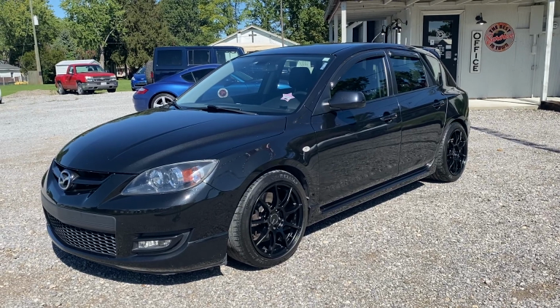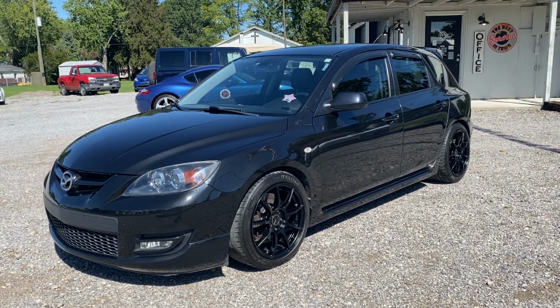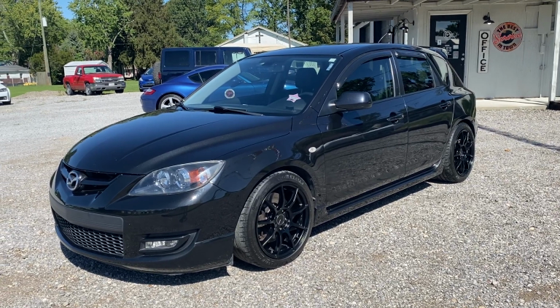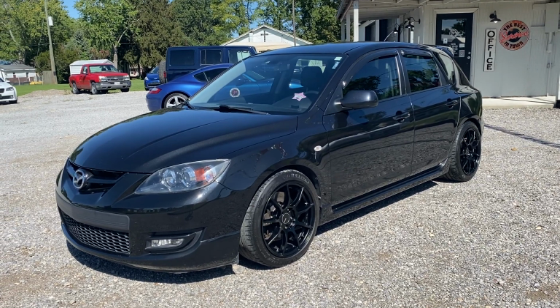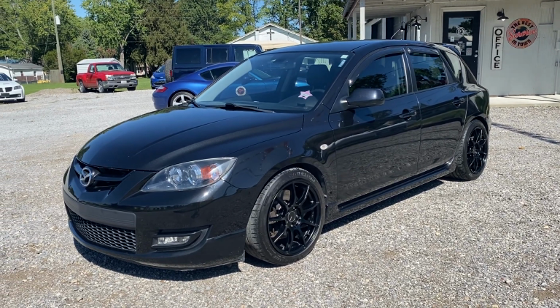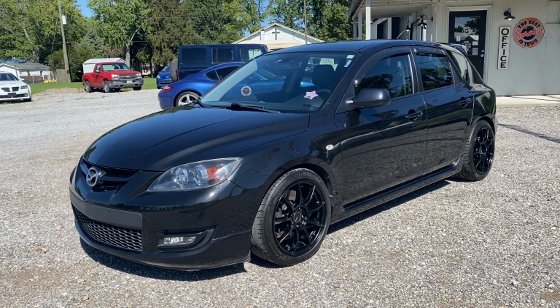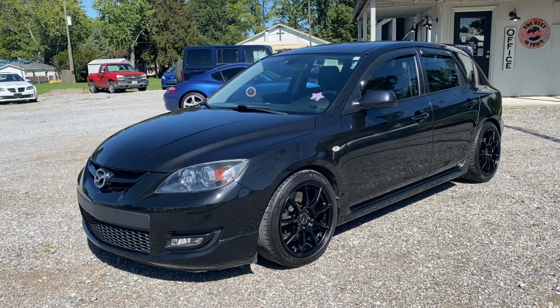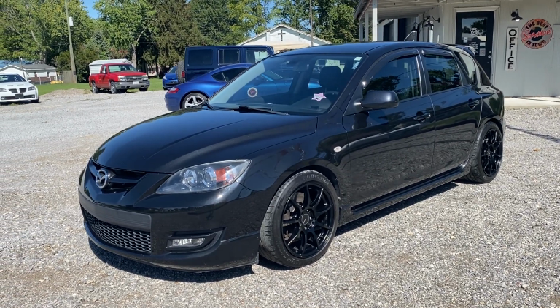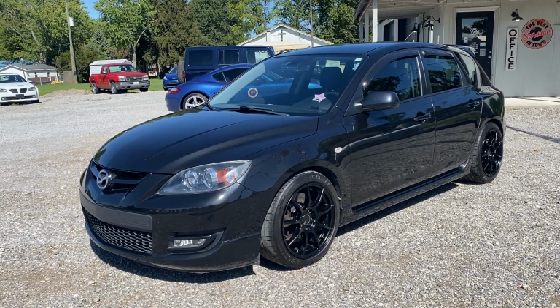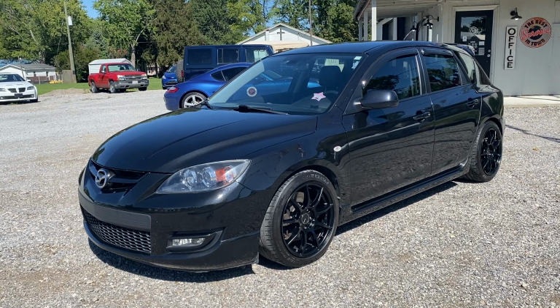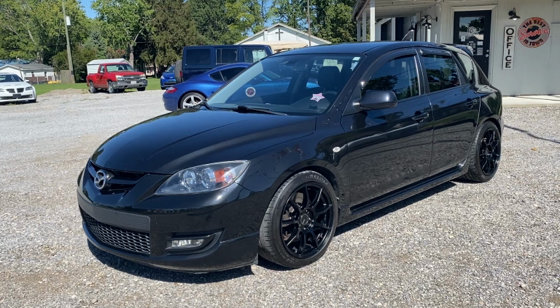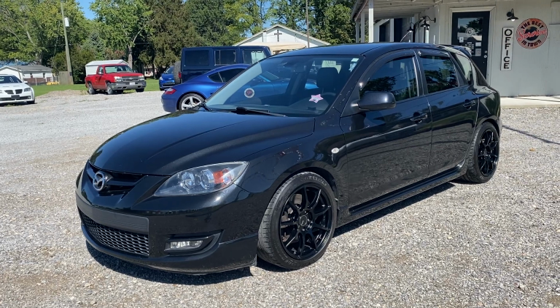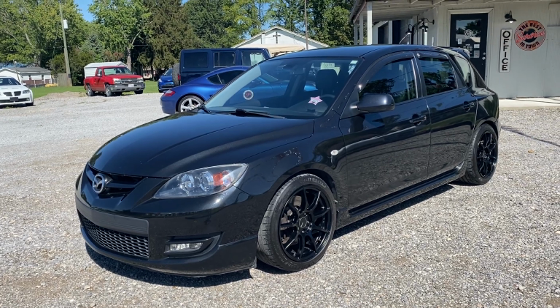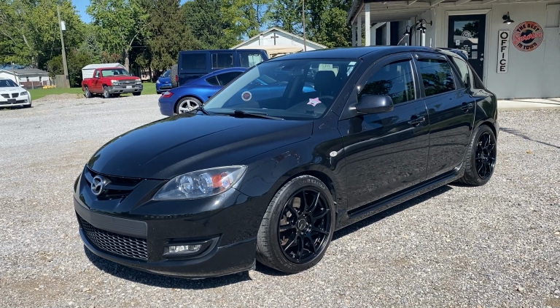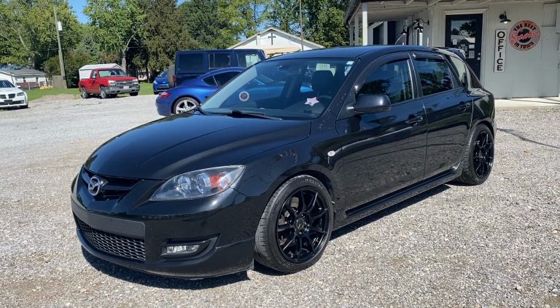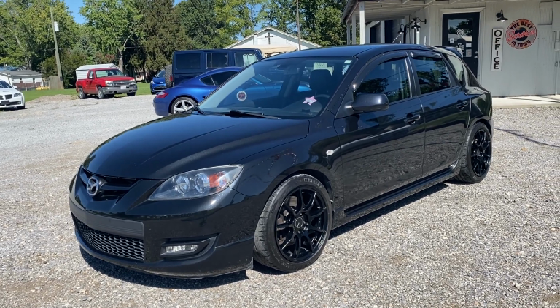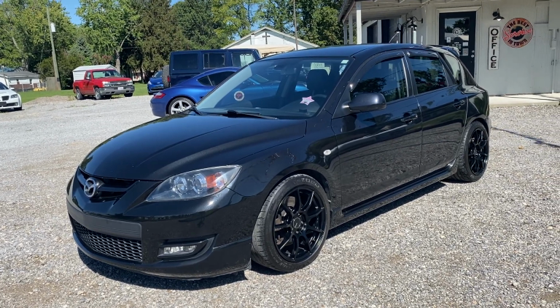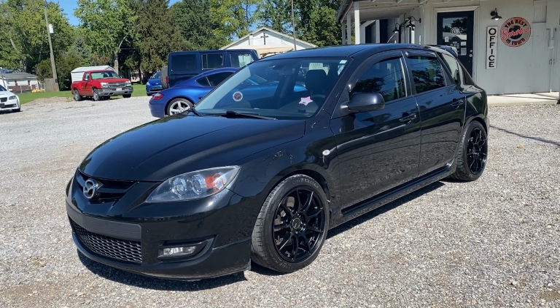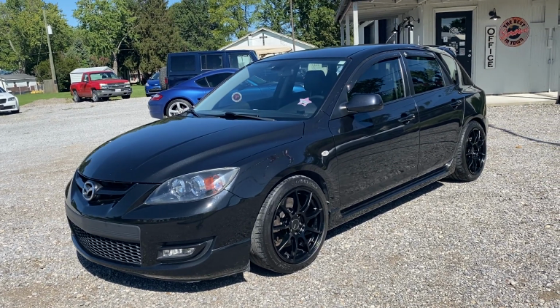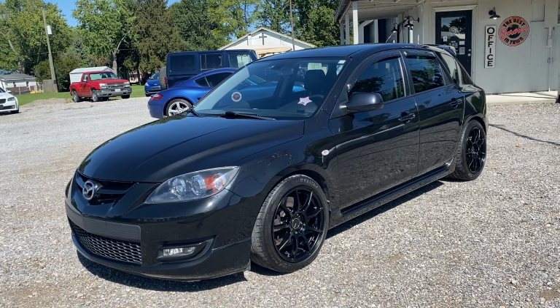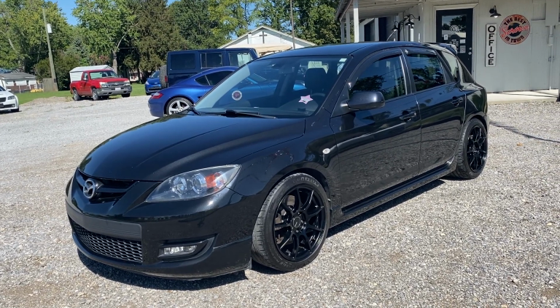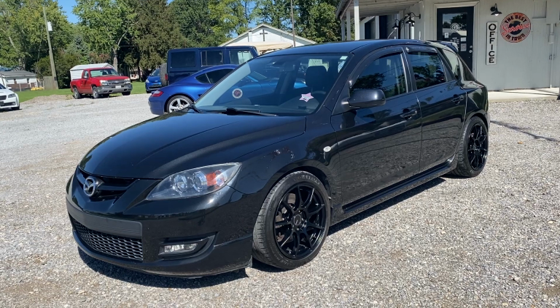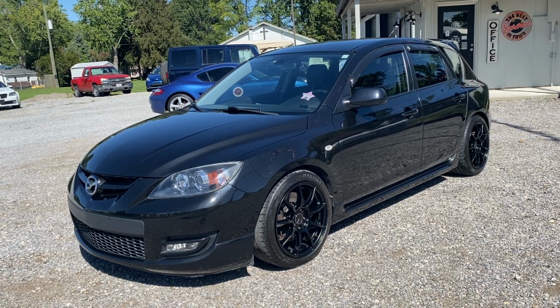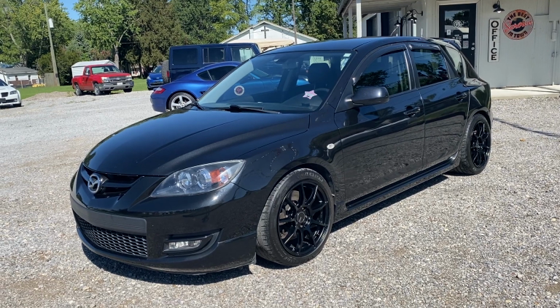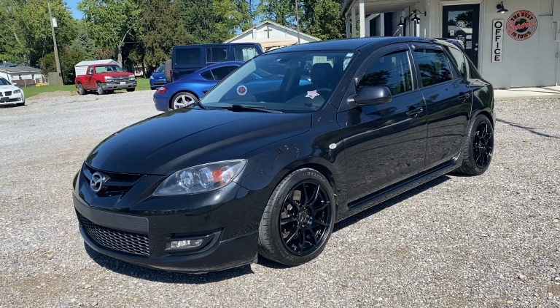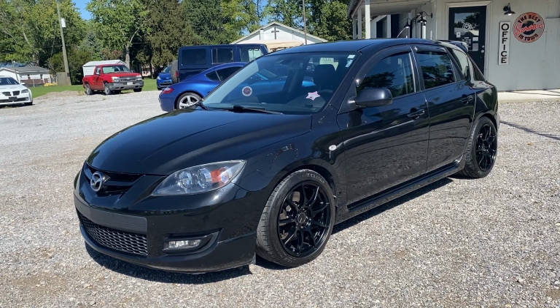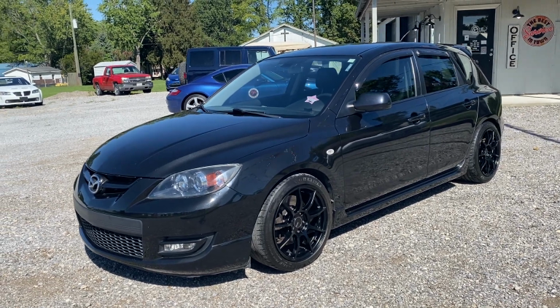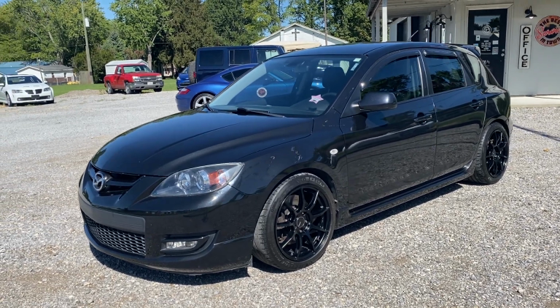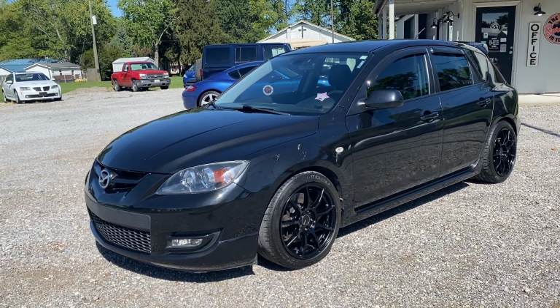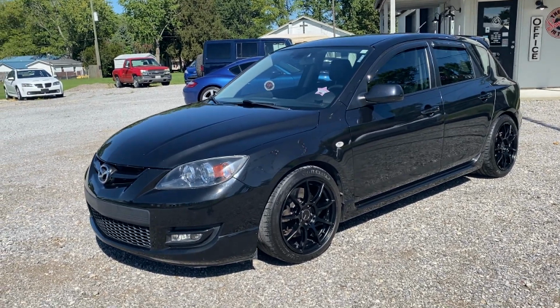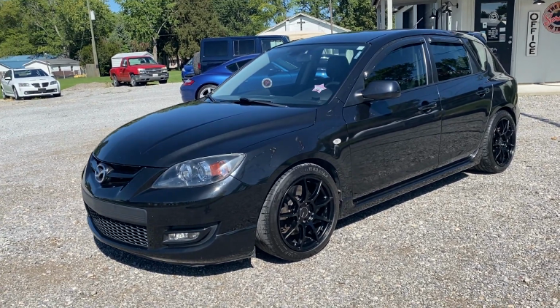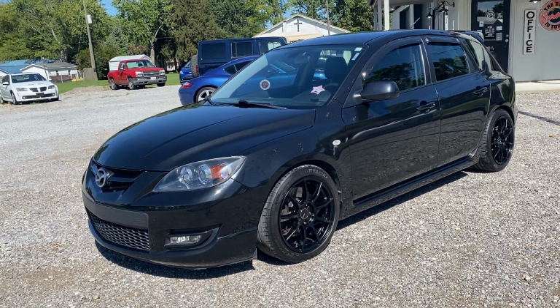Hey guys, 9th Street Auto Plaza in Mount Carmel, Illinois. Today we've got a really cool 2009 Mazda Speed 3. It's the GT model, 2.3 liter turbo, 6 speed manual, 113,000 miles and does have a clean Carfax.